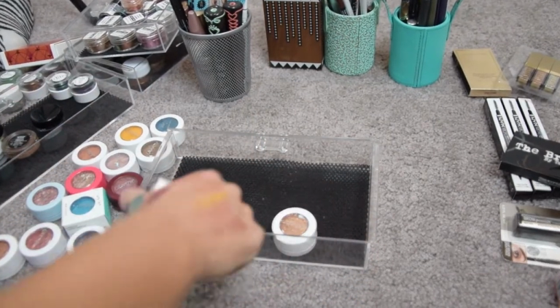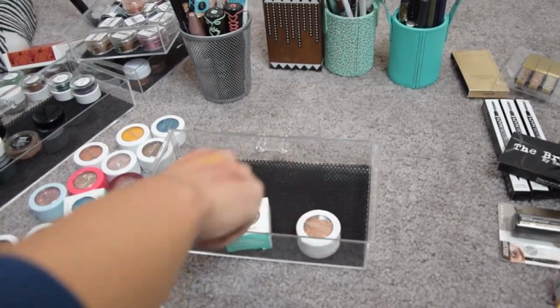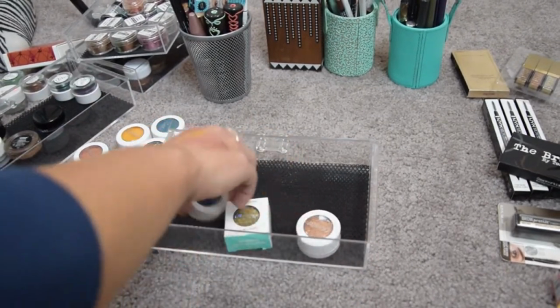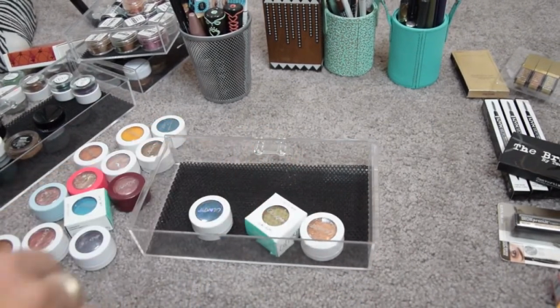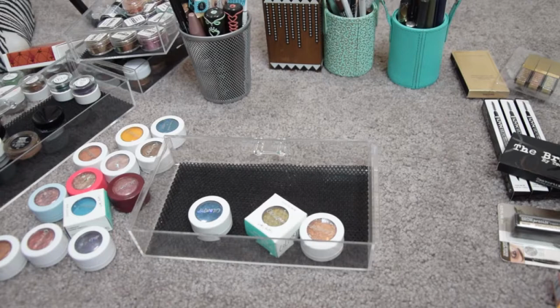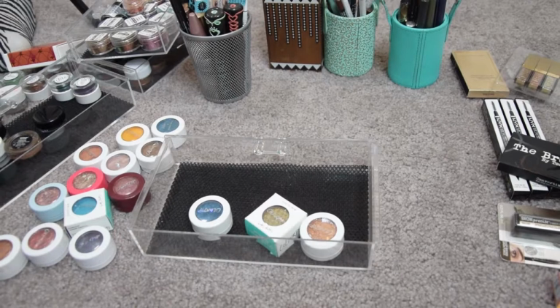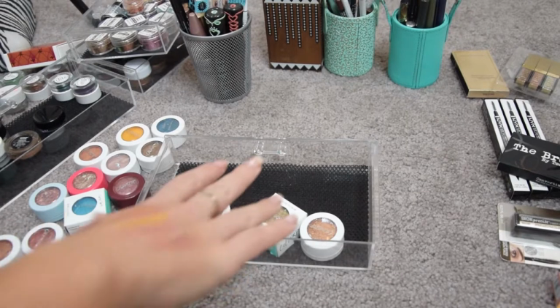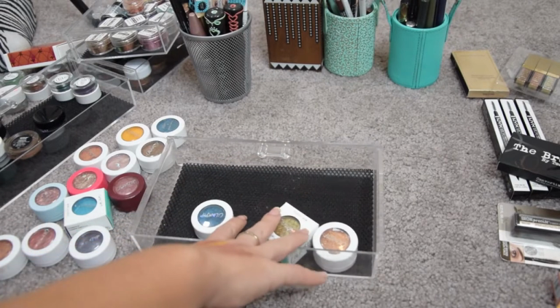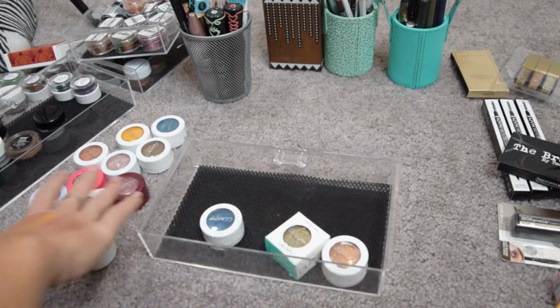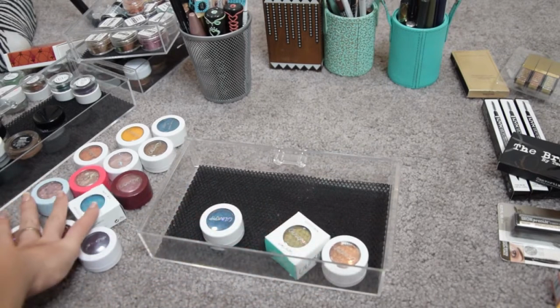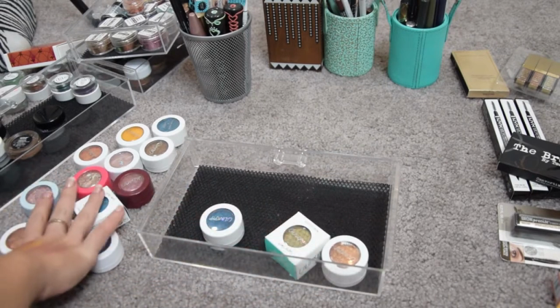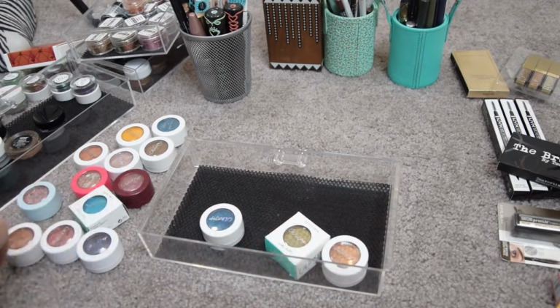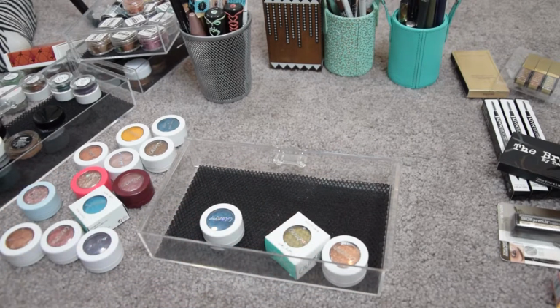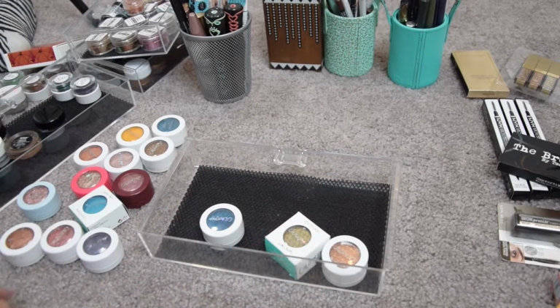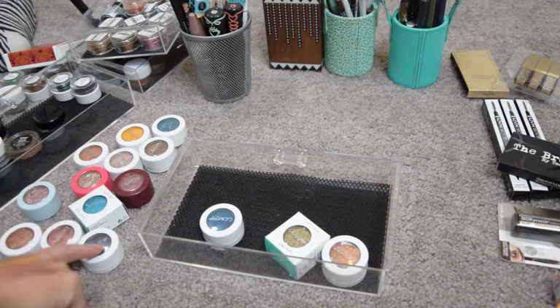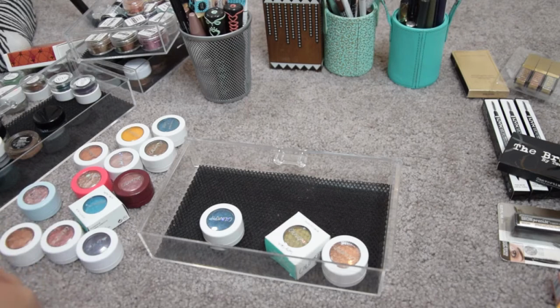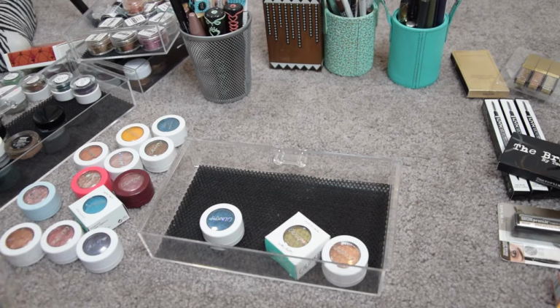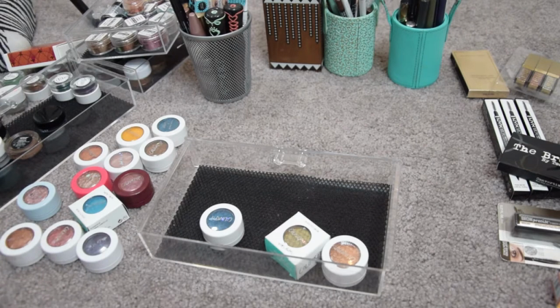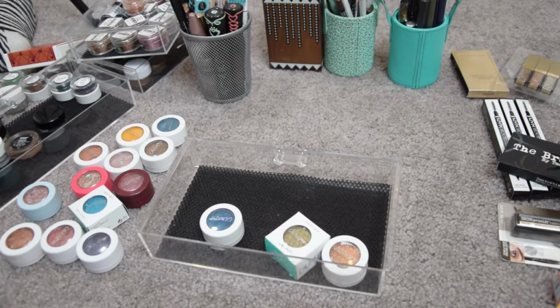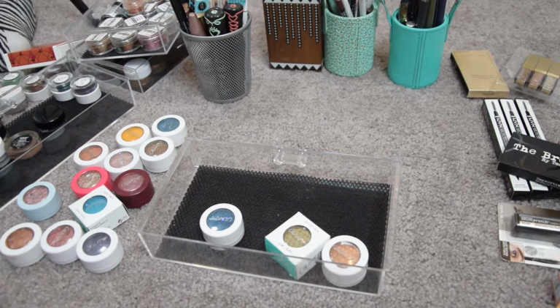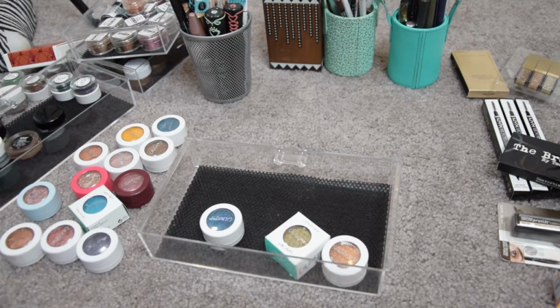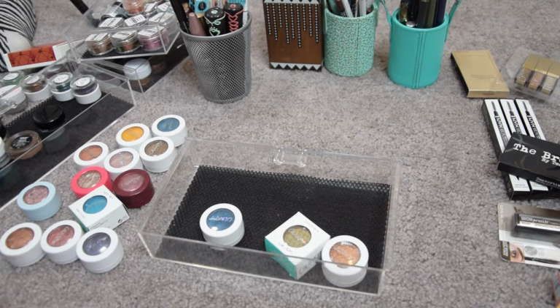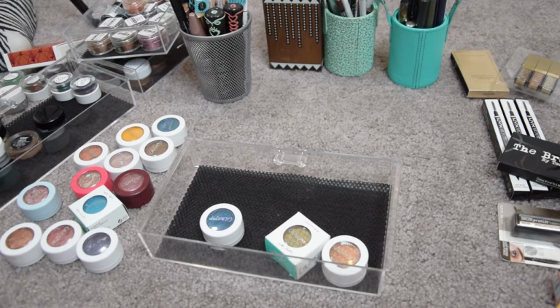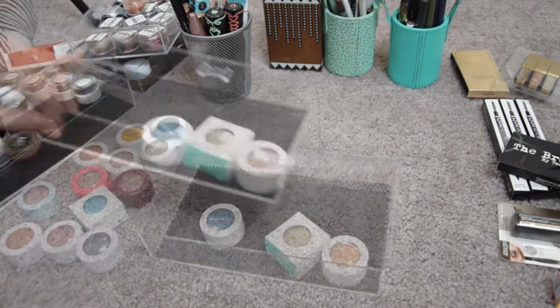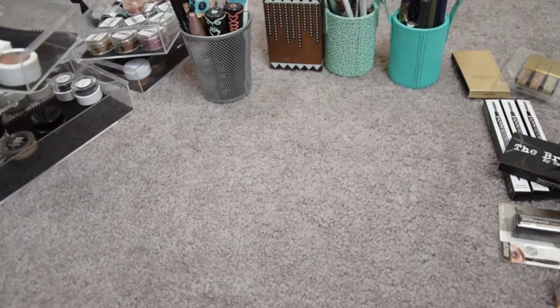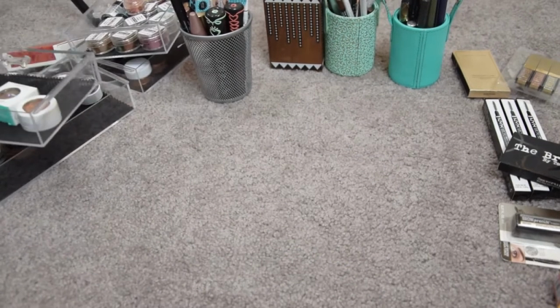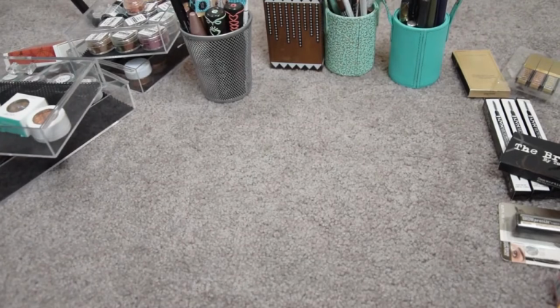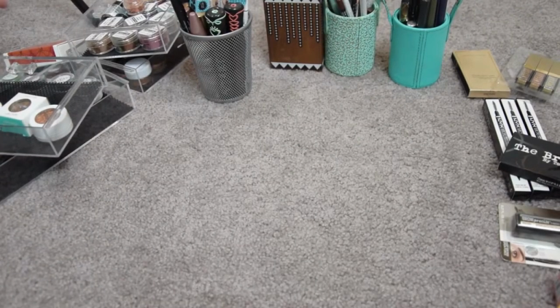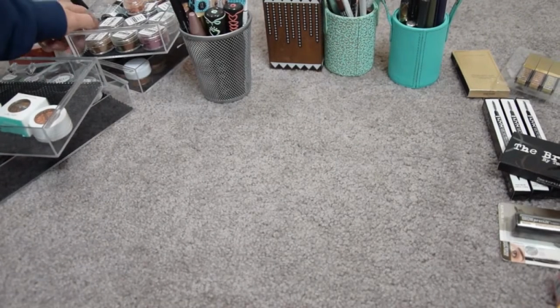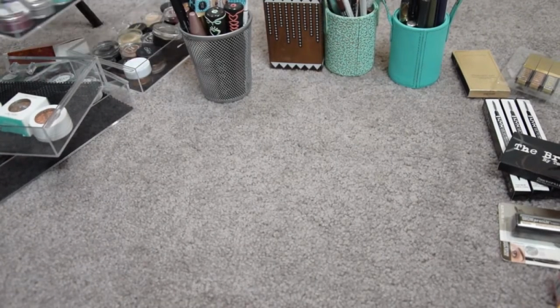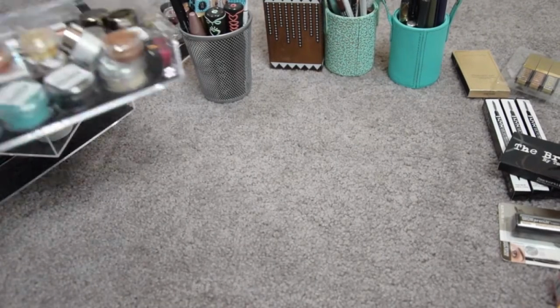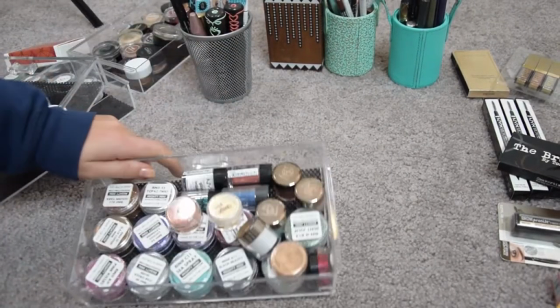Wow, this went super well! I'm keeping three super shock shadows — the rest will be on the blog sale. I still have all the boxes. Let's move on to glitters.